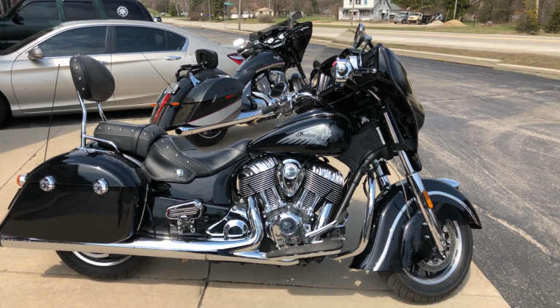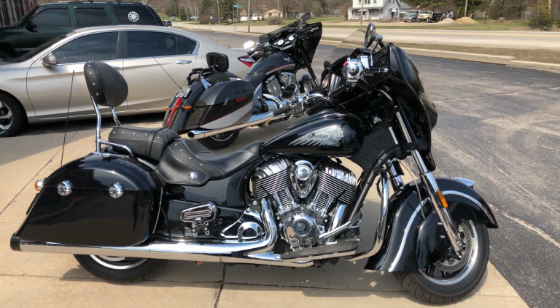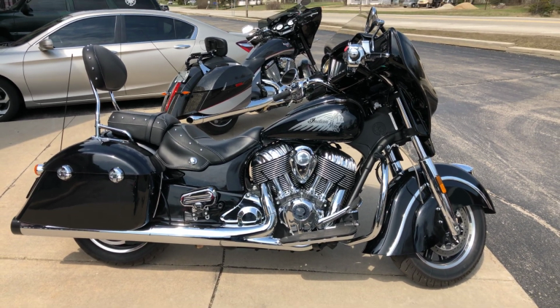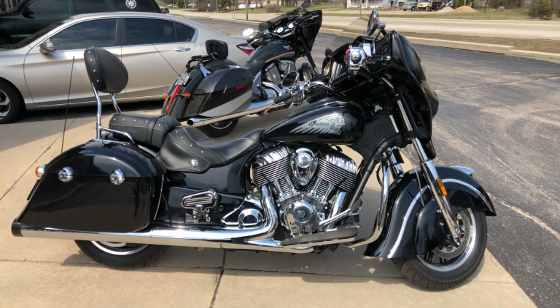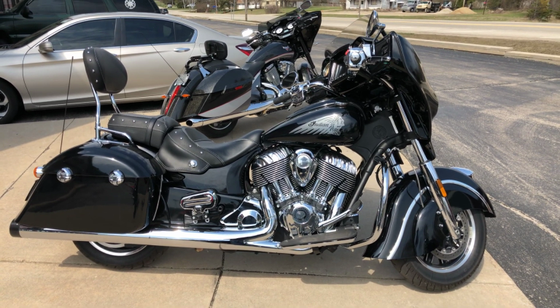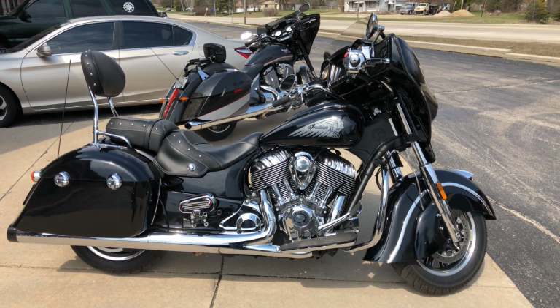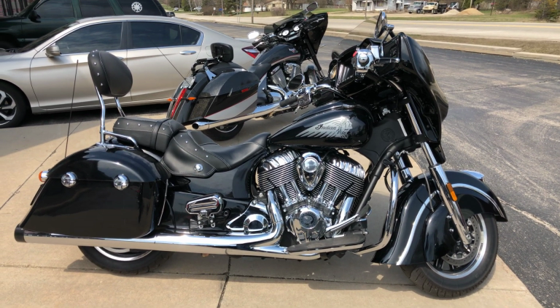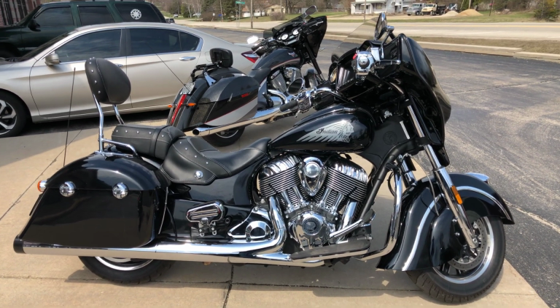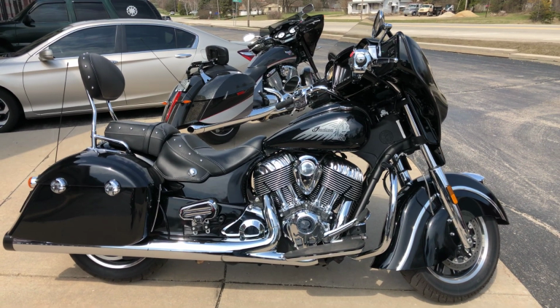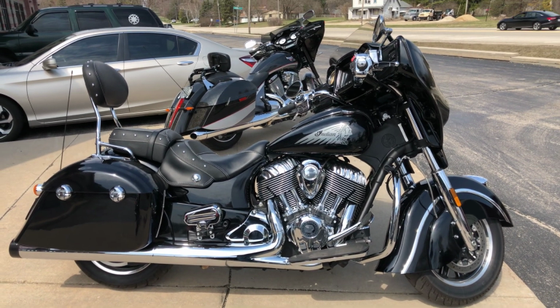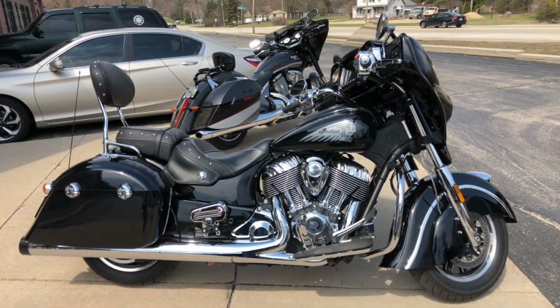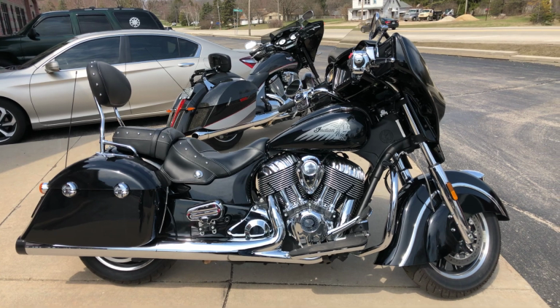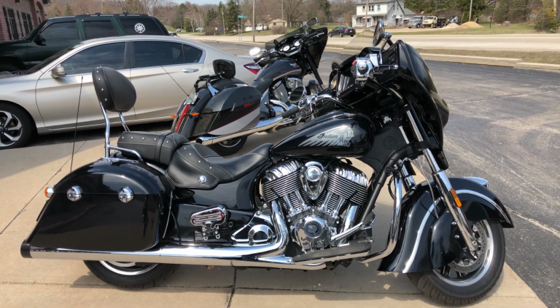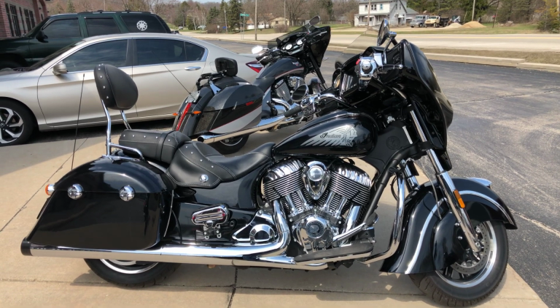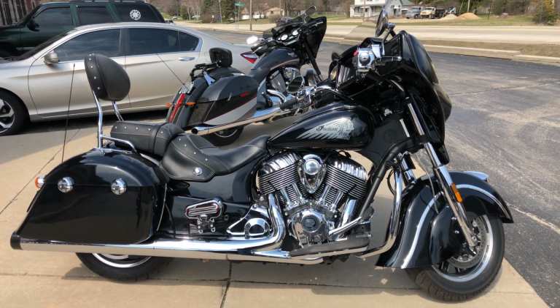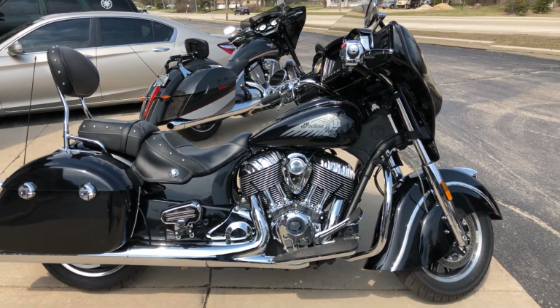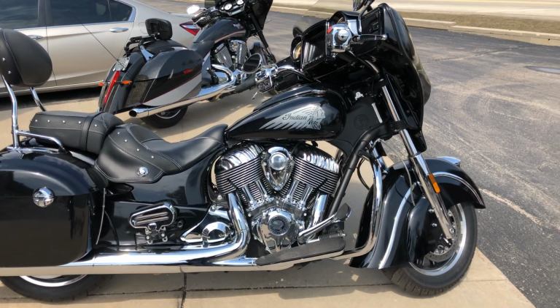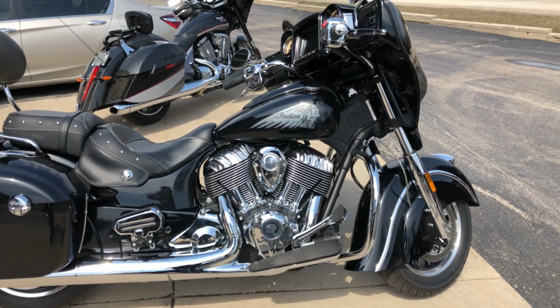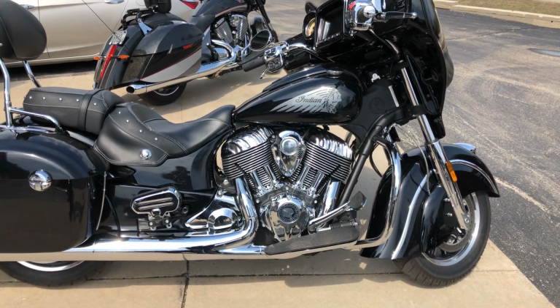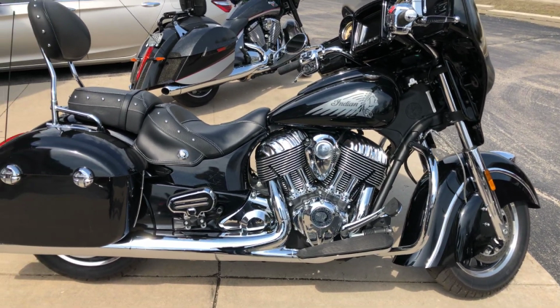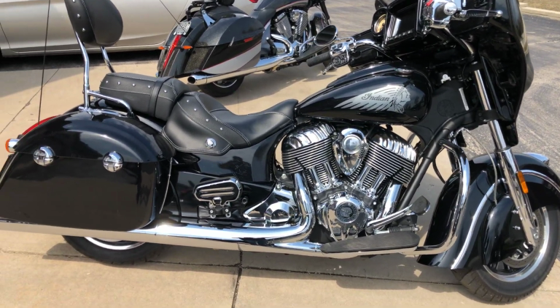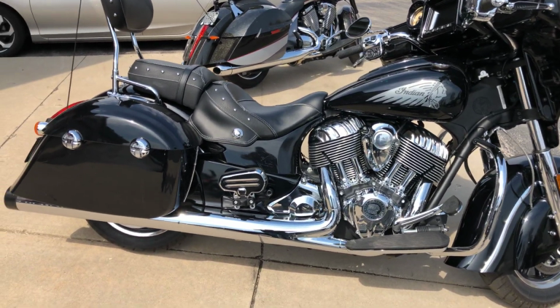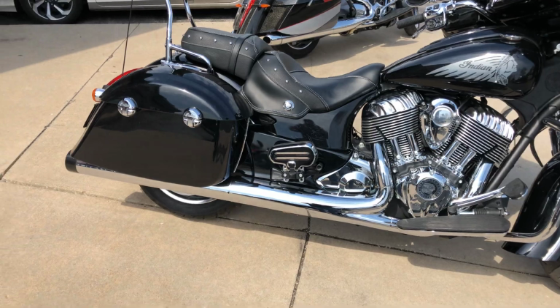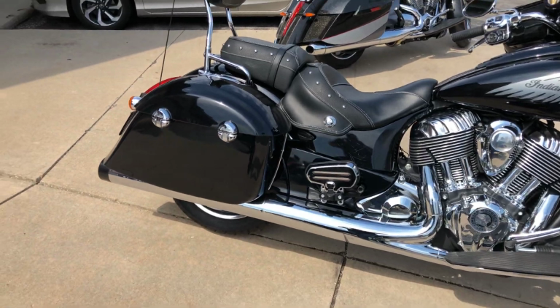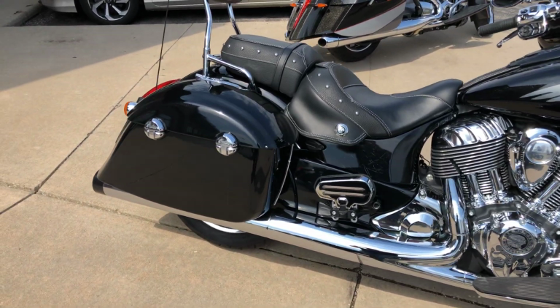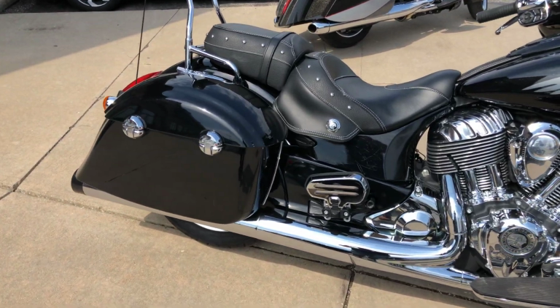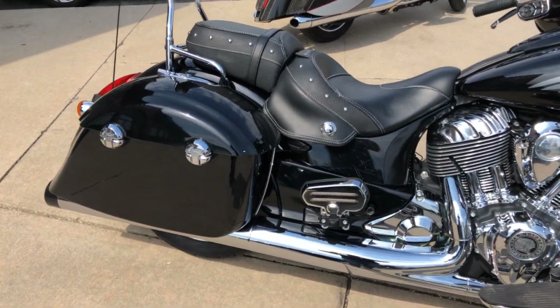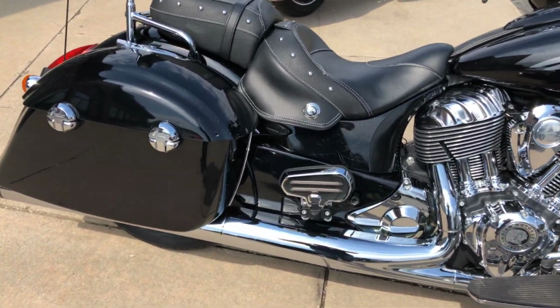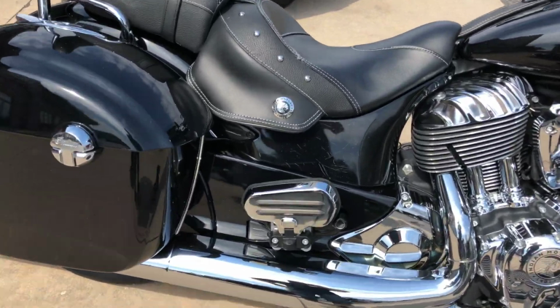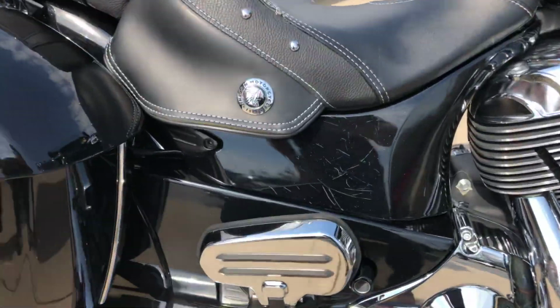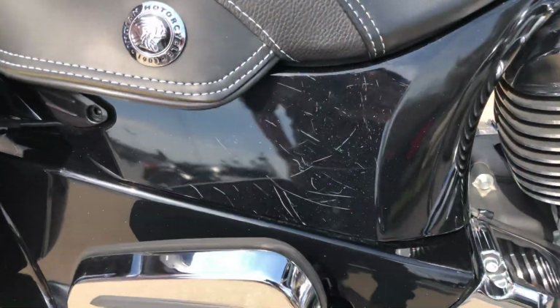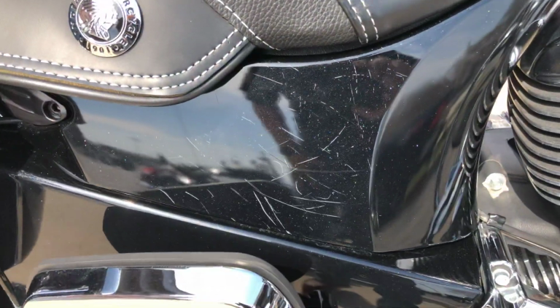Hey, Trevor here with Indian Motorcycle Metro Milwaukee. I have a pre-owned 2017 Chieftain — this thing is super clean, super low miles. It has a little bit of wear and tear on it, kind of see there in the sun.